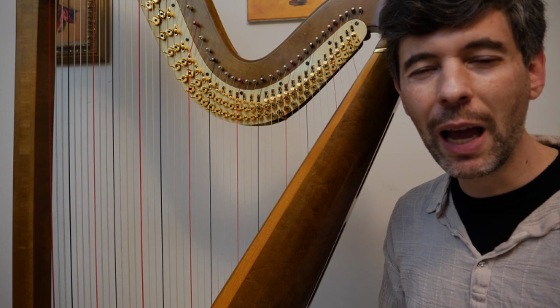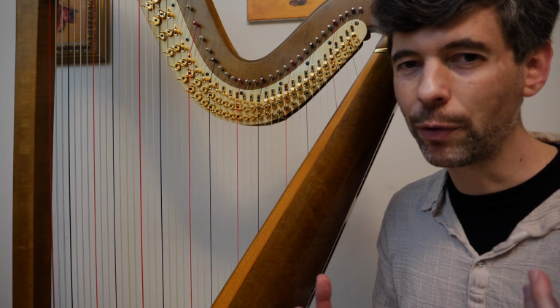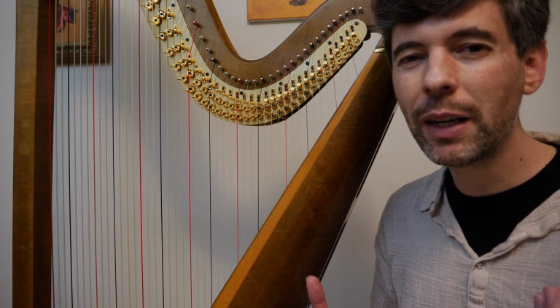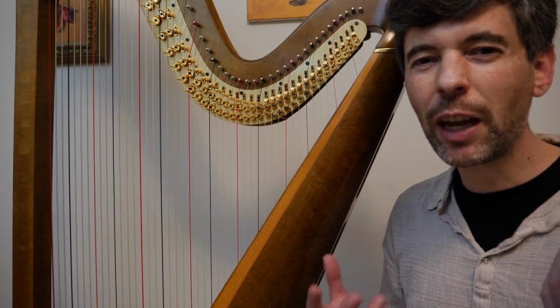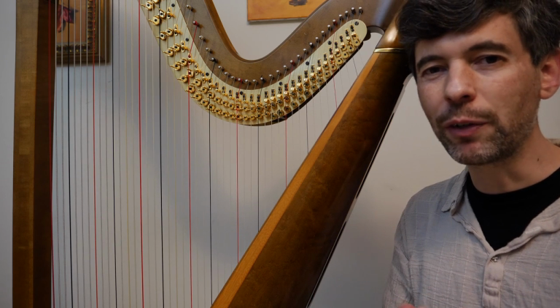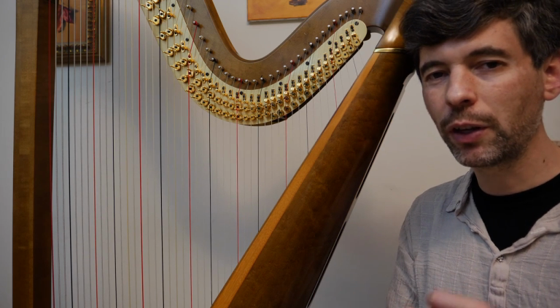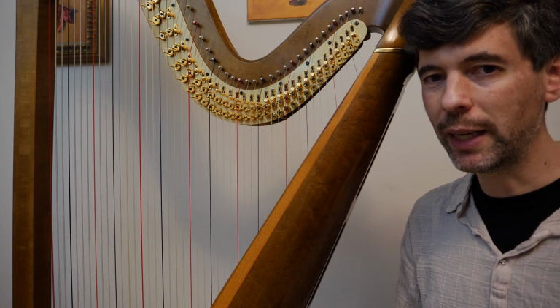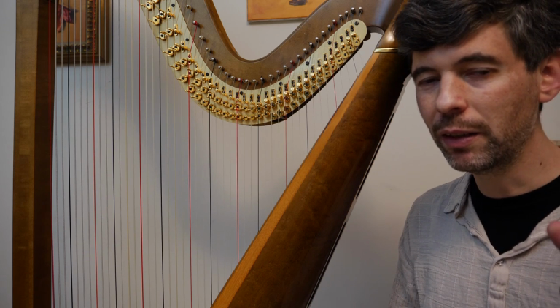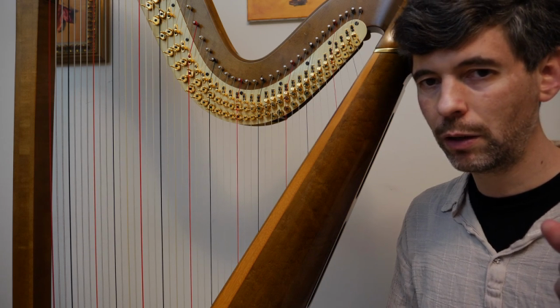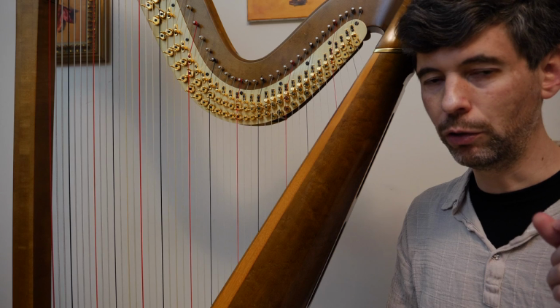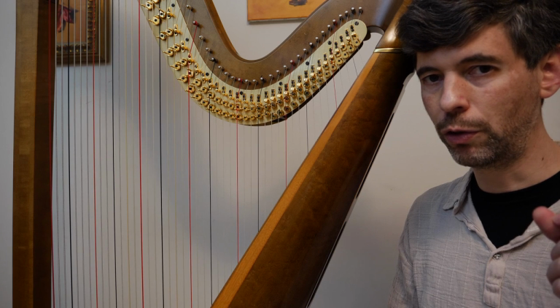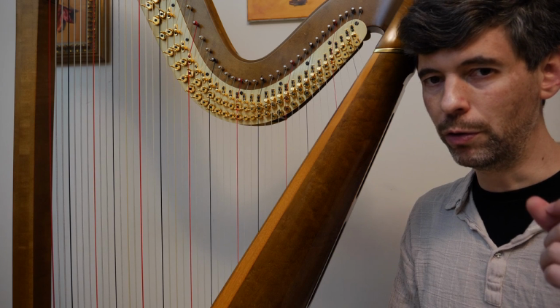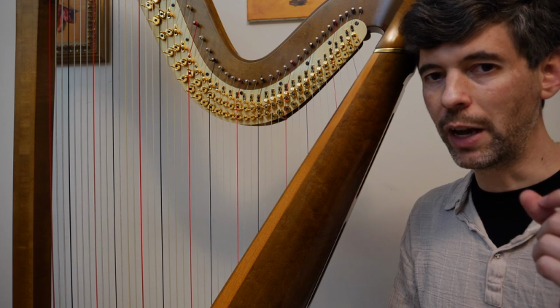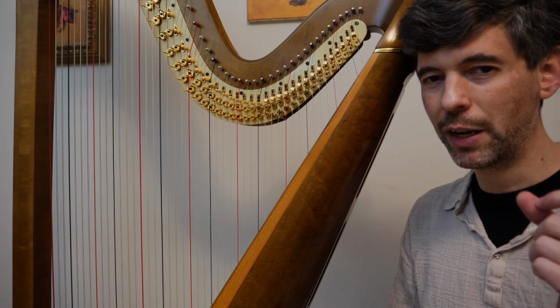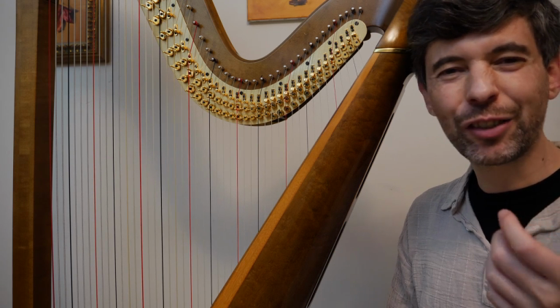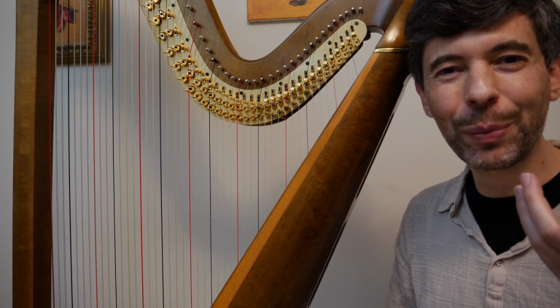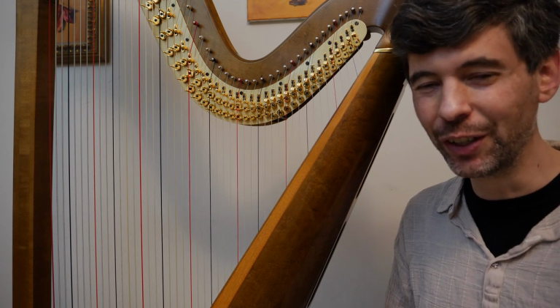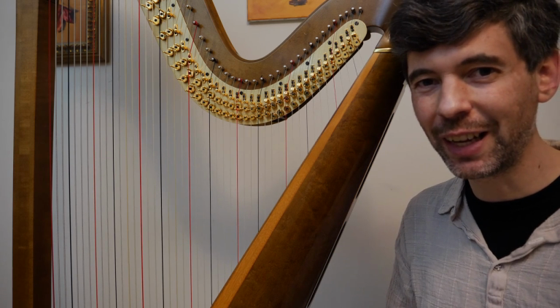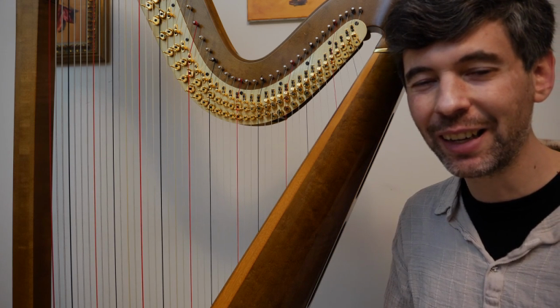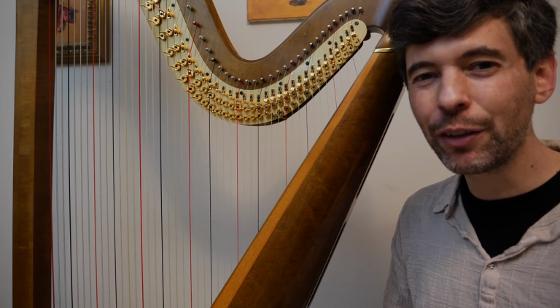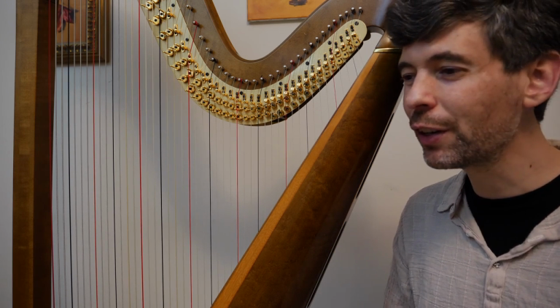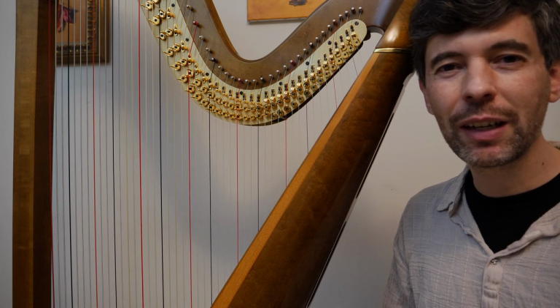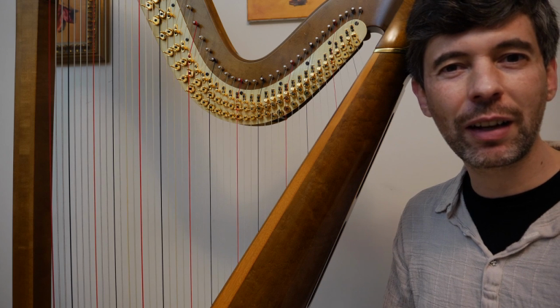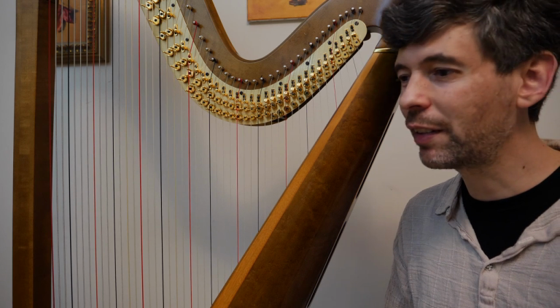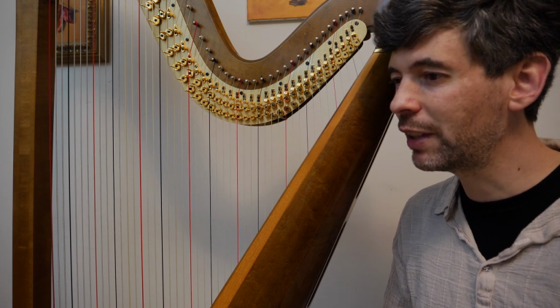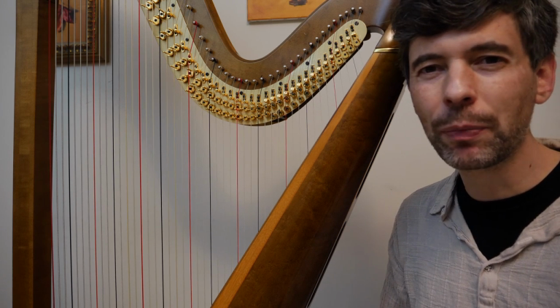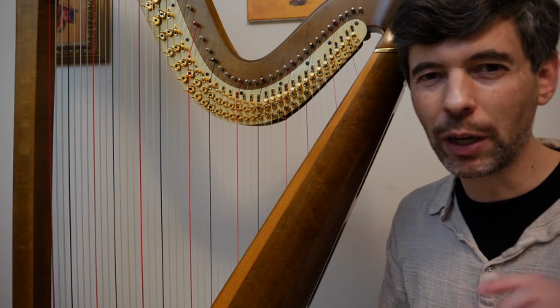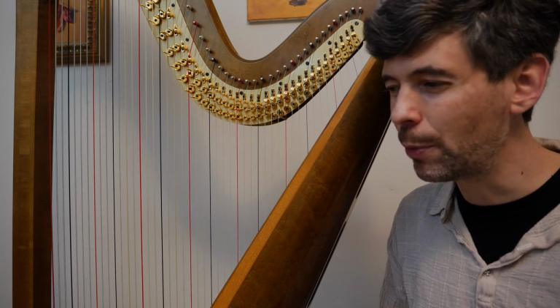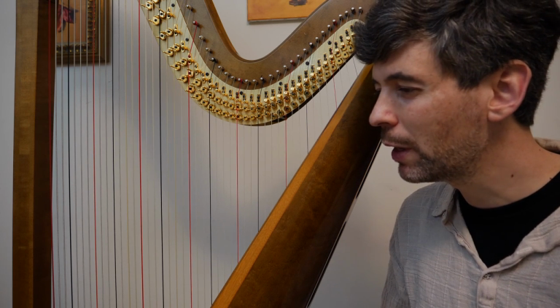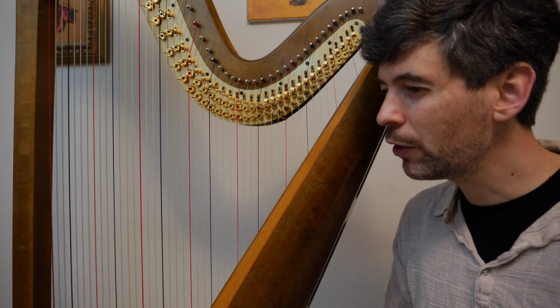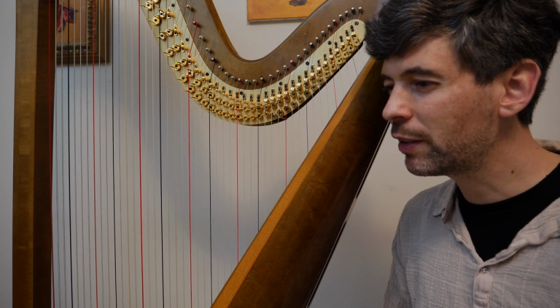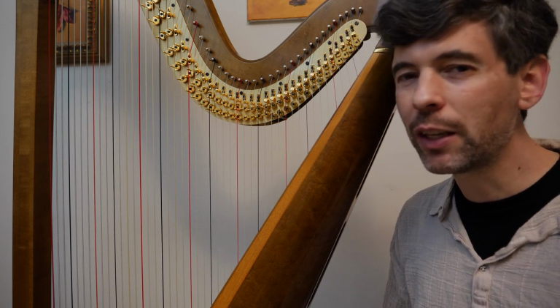Hello everyone. It's April 24th, 2018. It's Tuesday — it's Harp Tuesday. You just heard Carlos Salcedo's Seguidilla. I'm going to talk about that in a moment. I just want to say a thank you.